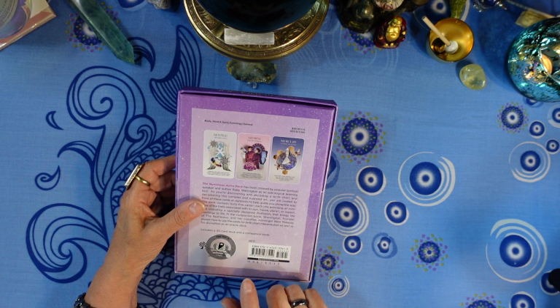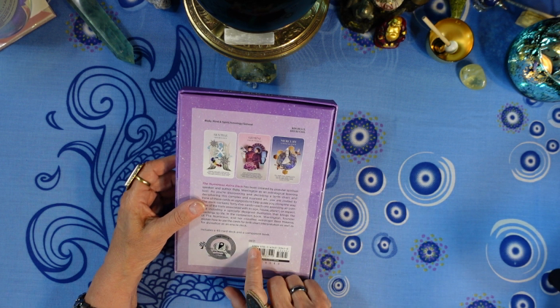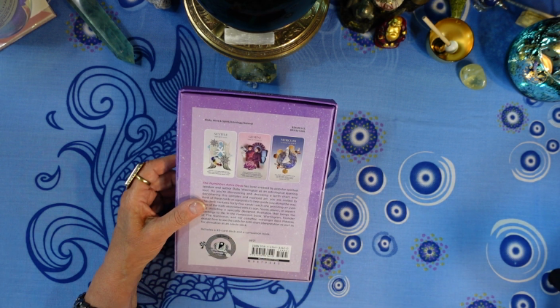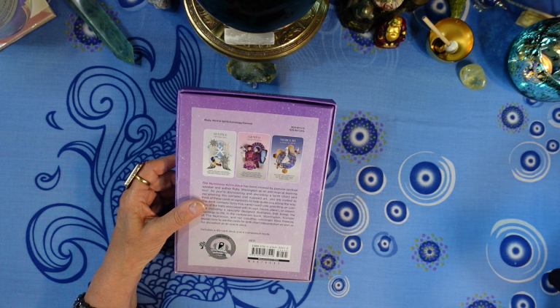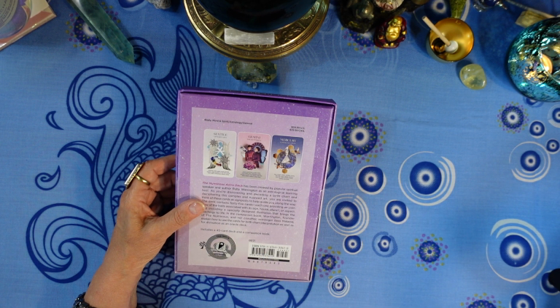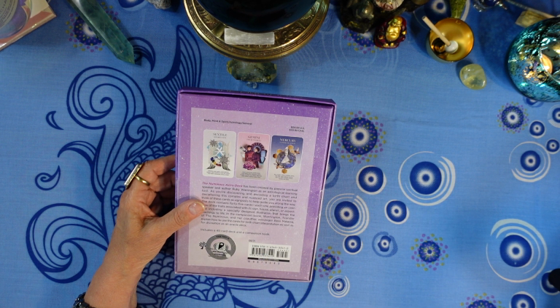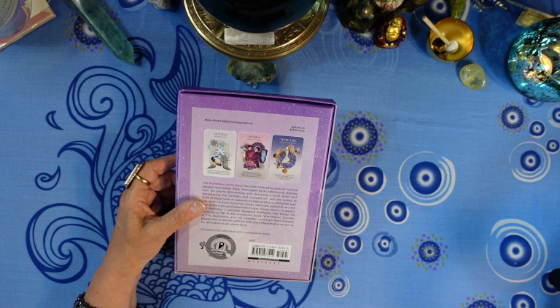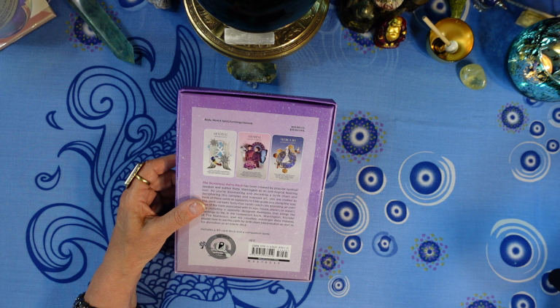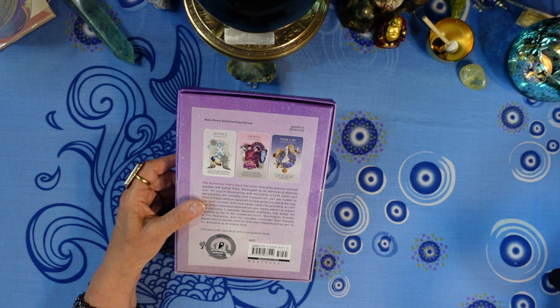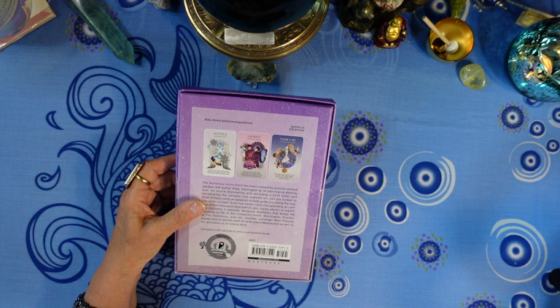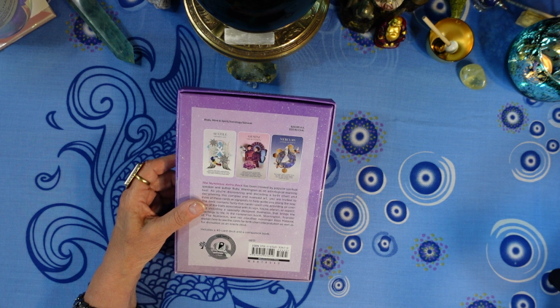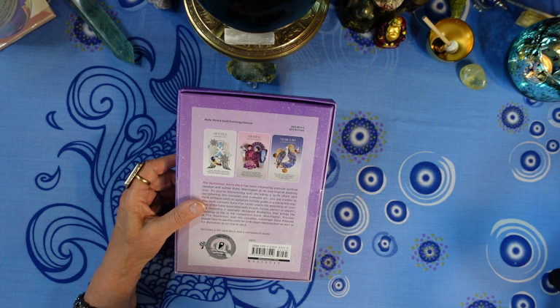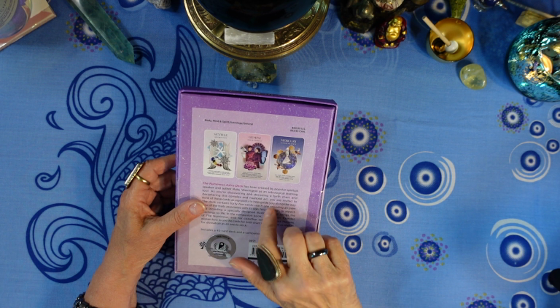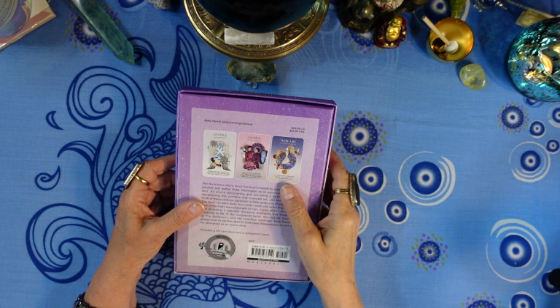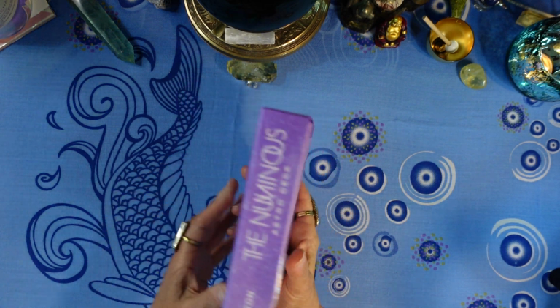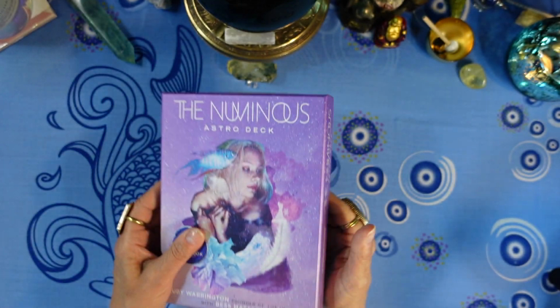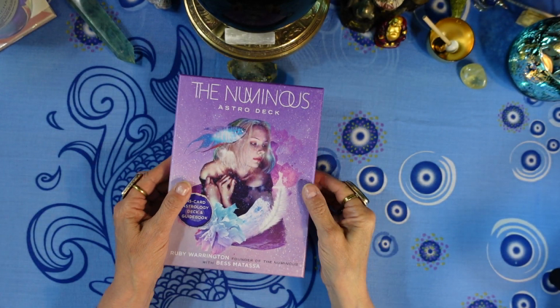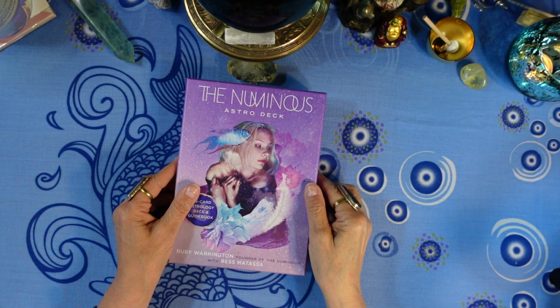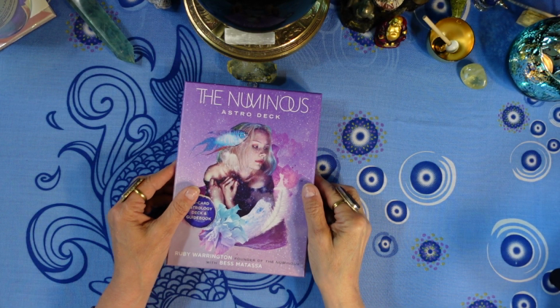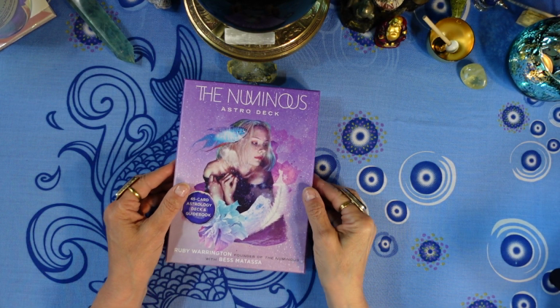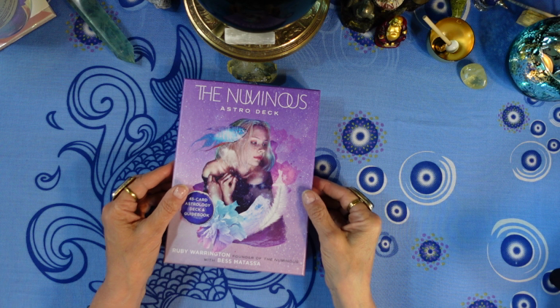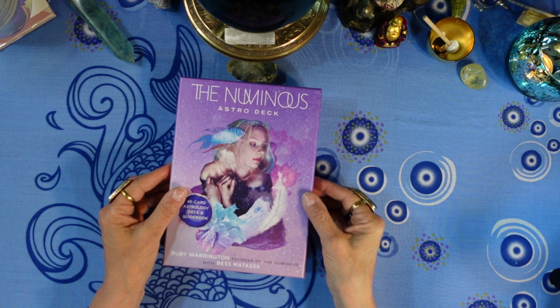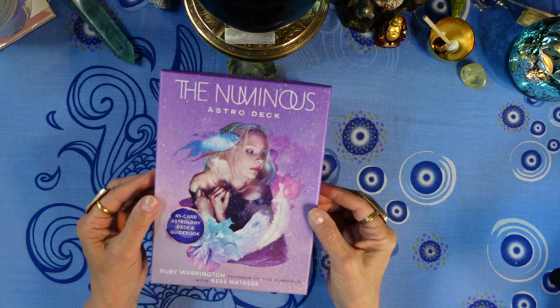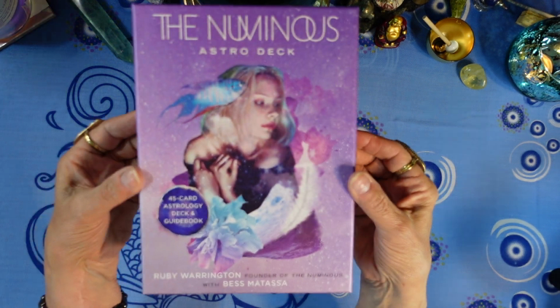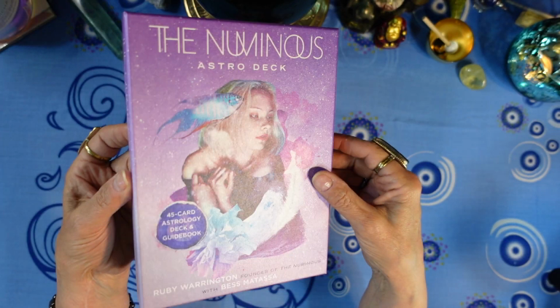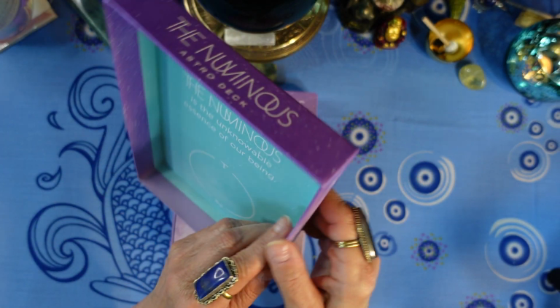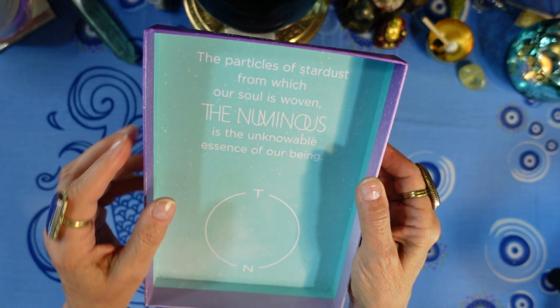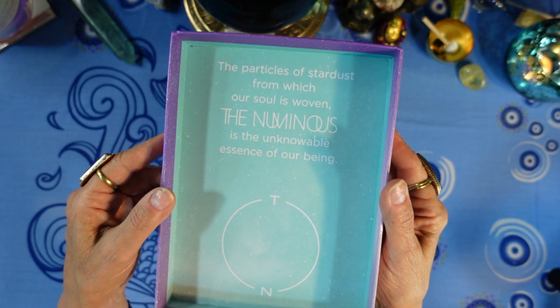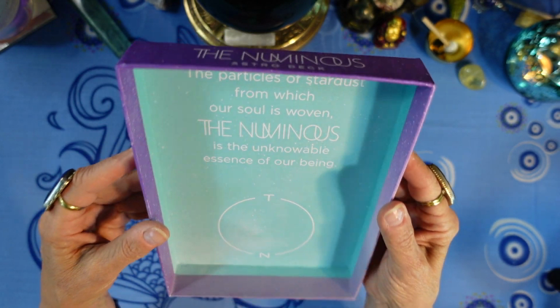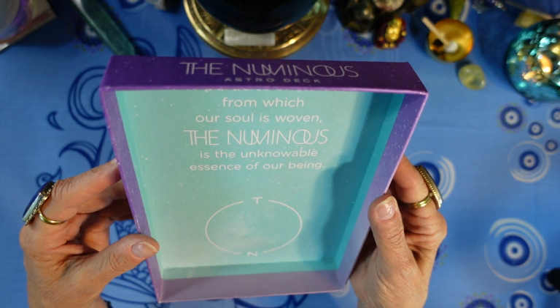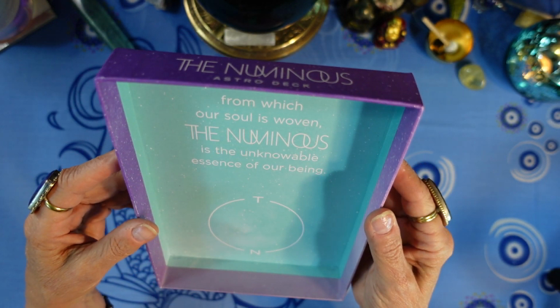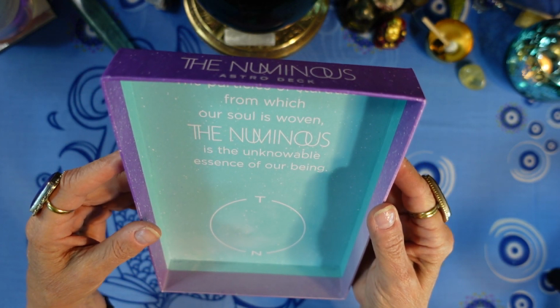The box says 2021. I know the date inside says it was originally copyrighted in 2019, but this box set was apparently a 2021 deck. Taking the top off, the inside says: 'The particles of stardust from which our soul is woven — the numinous is the unknowable essence of our being.'